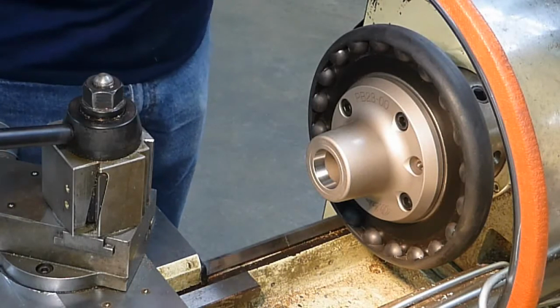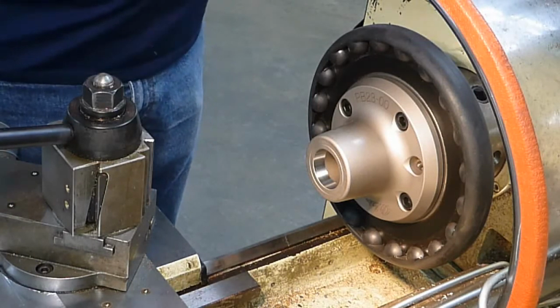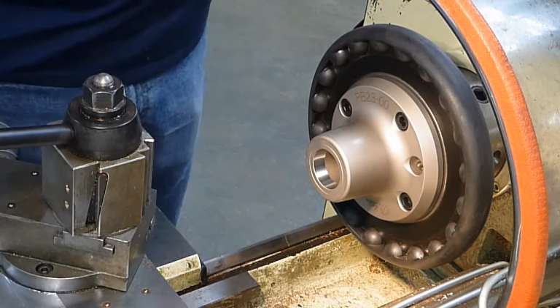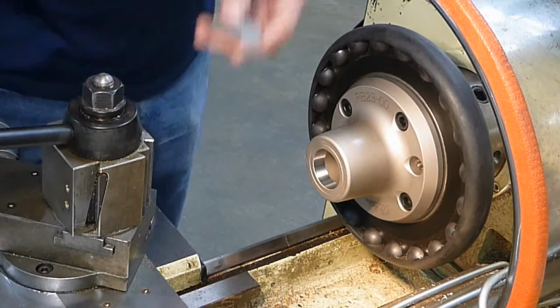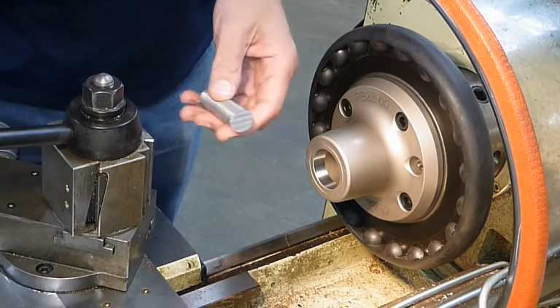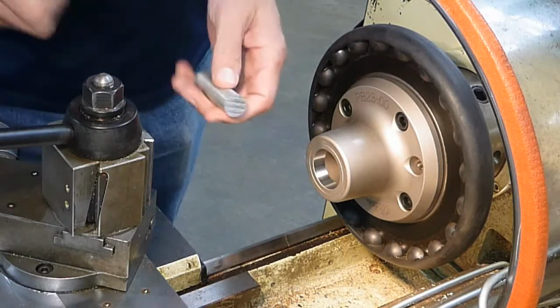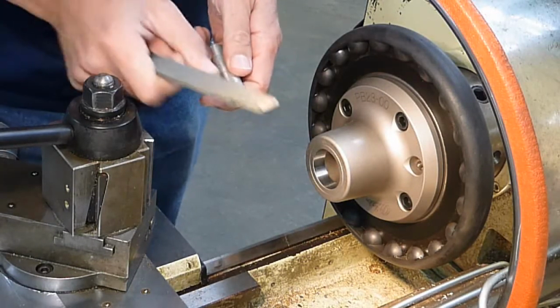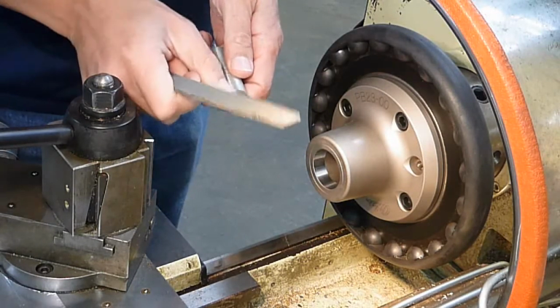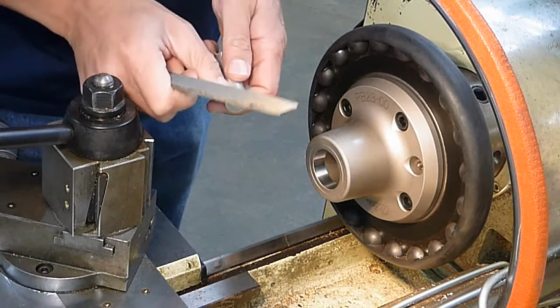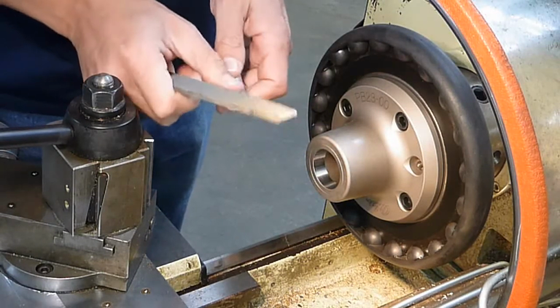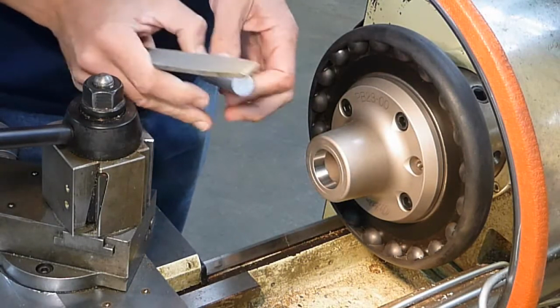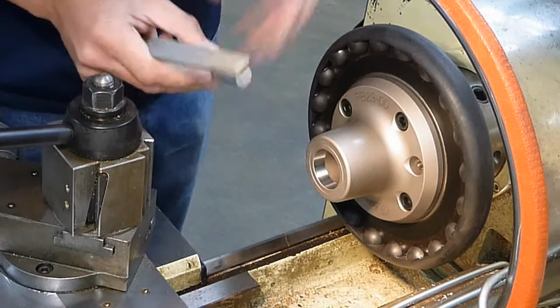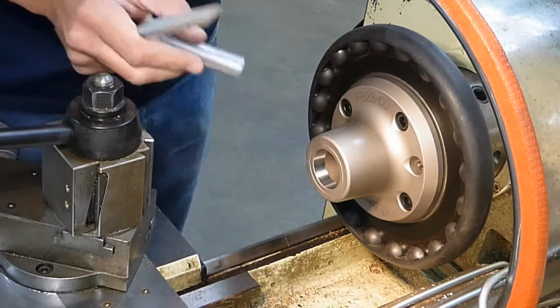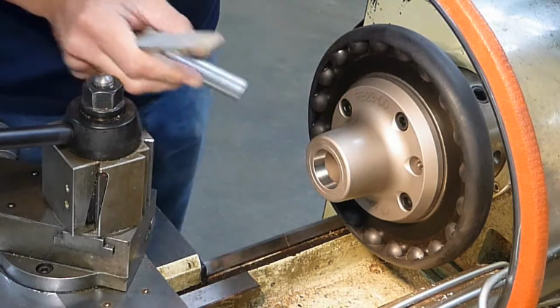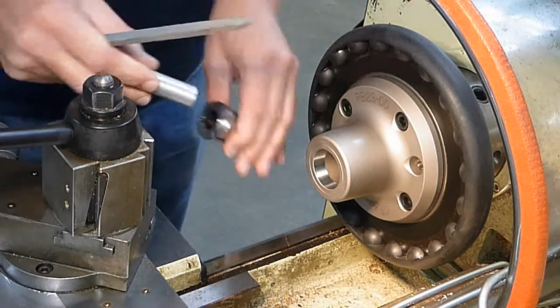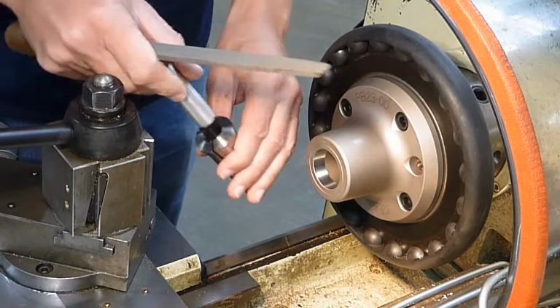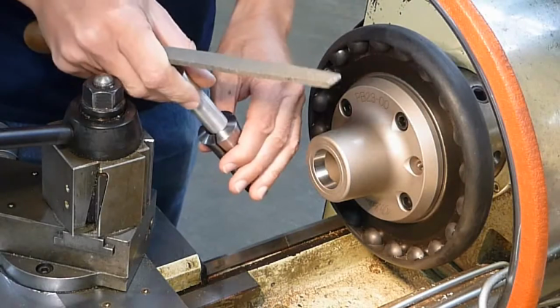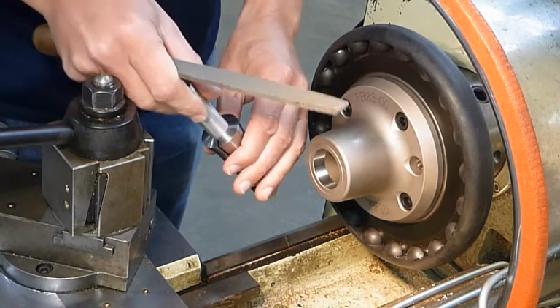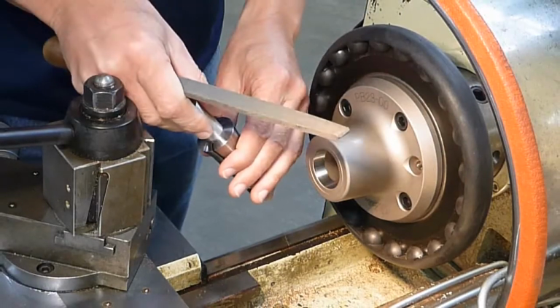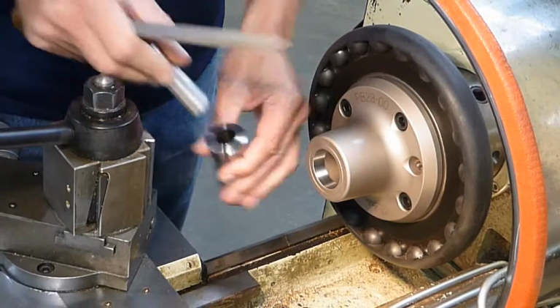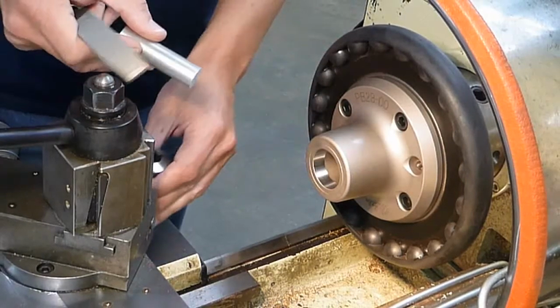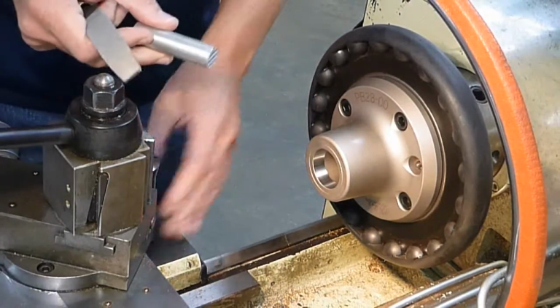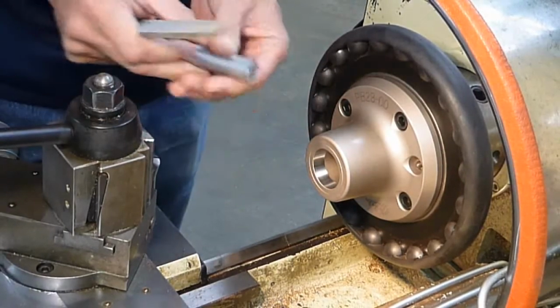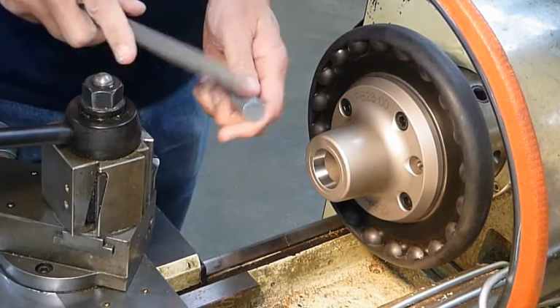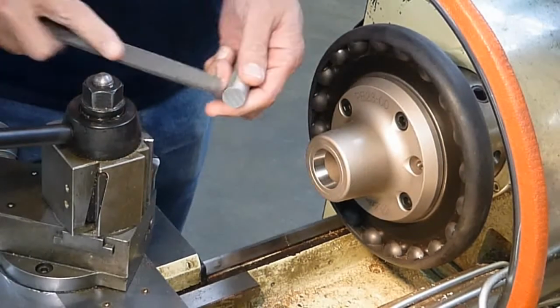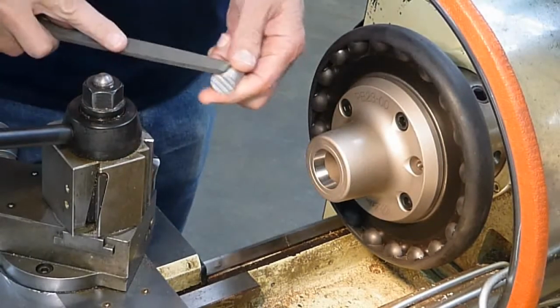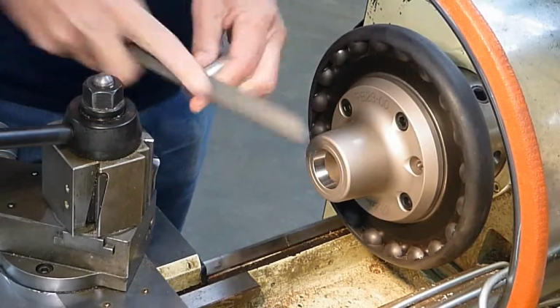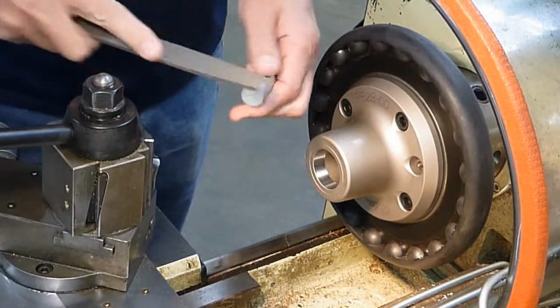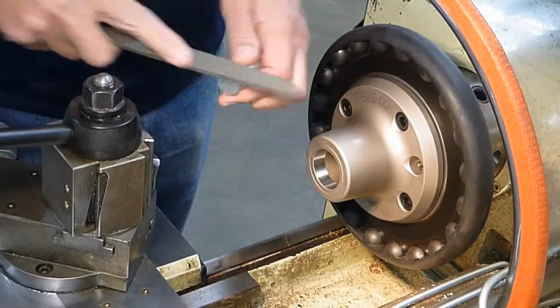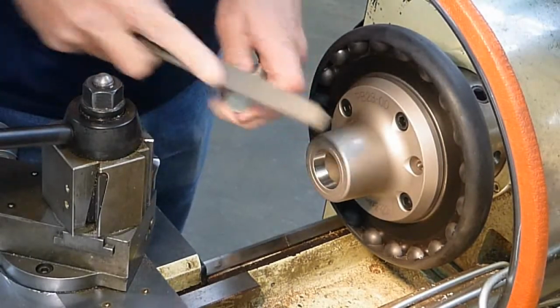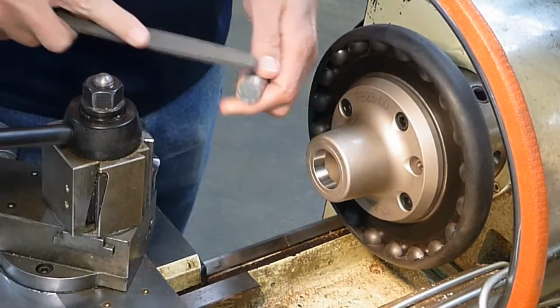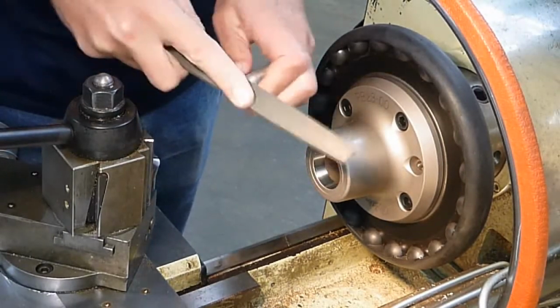Secondly, here's our material. We want to make sure there's no sharp edges on the side that we're going to insert into the collet. So pick a file and remove all sharp edges.